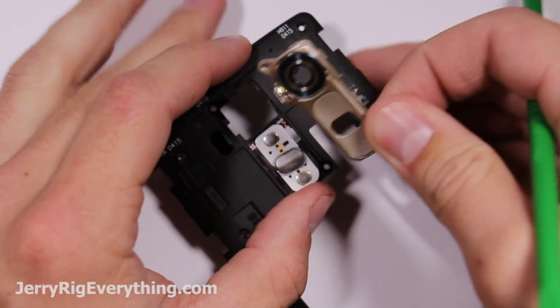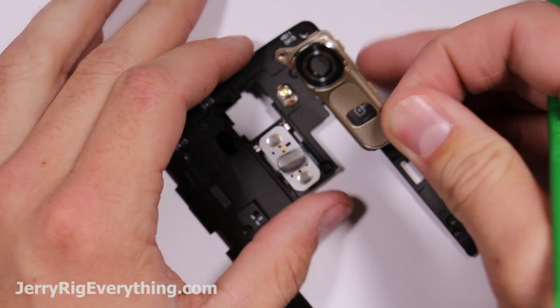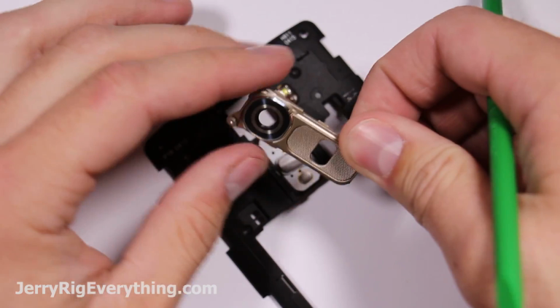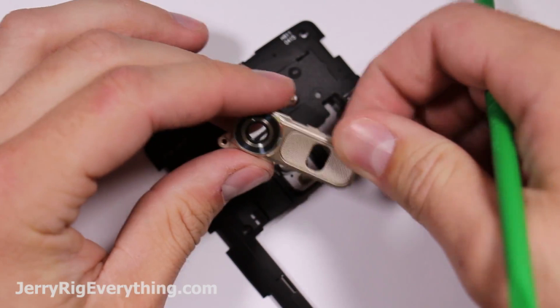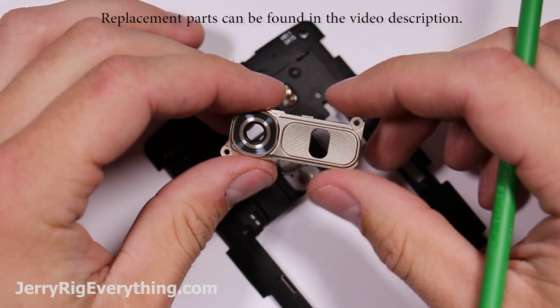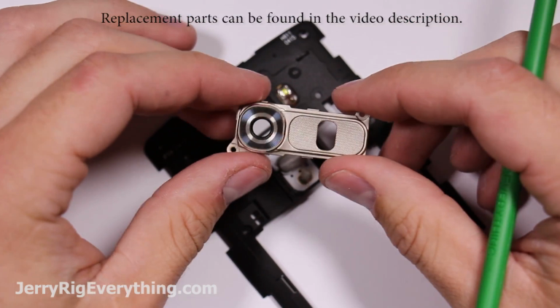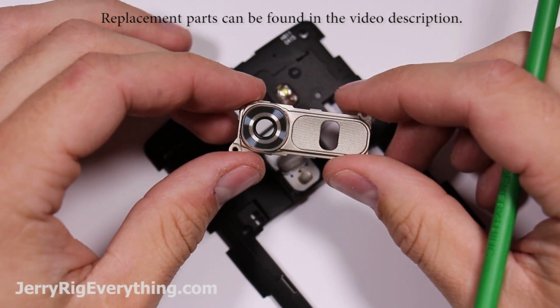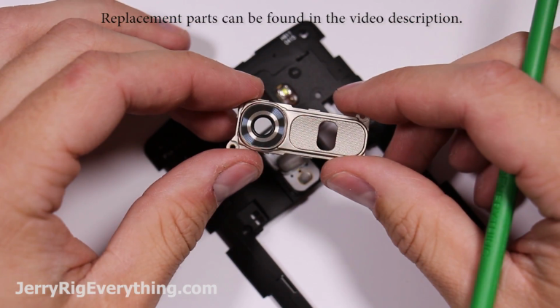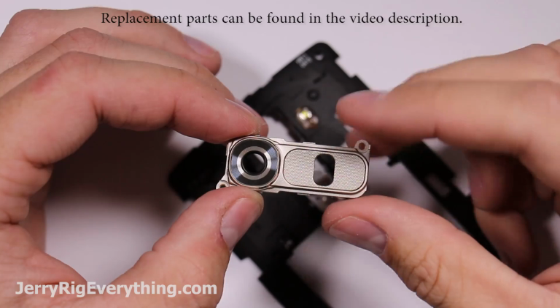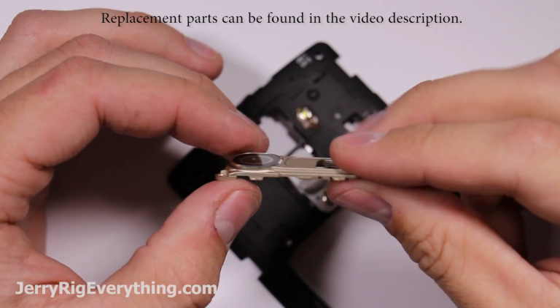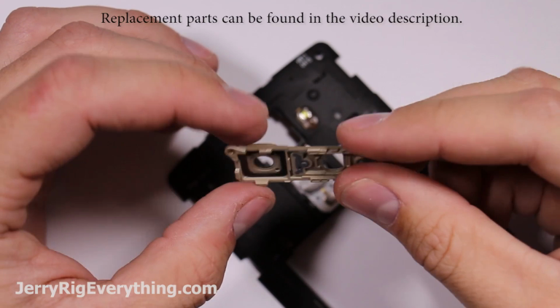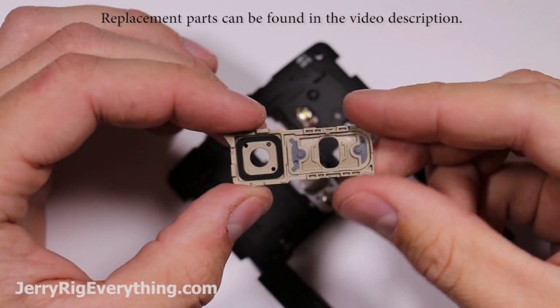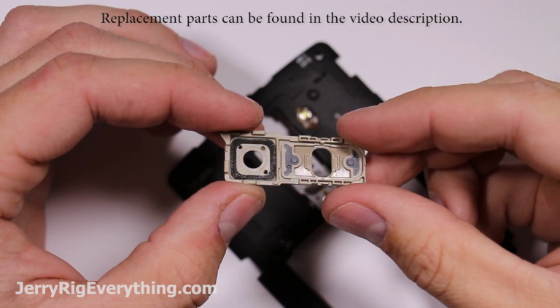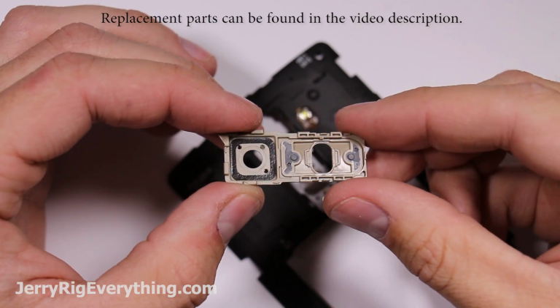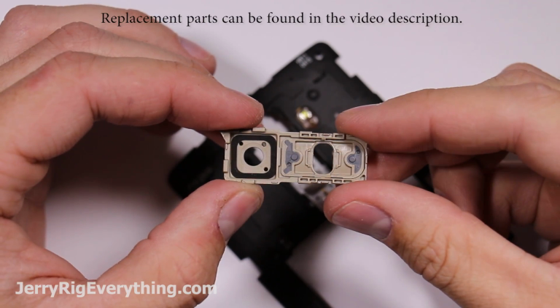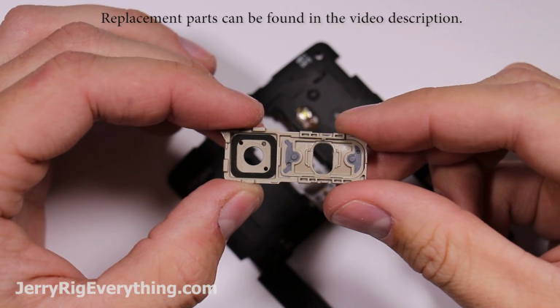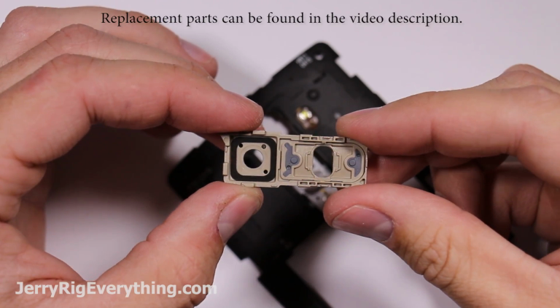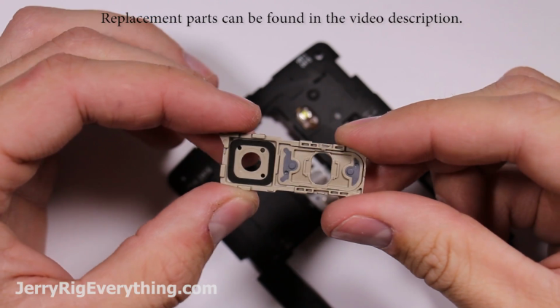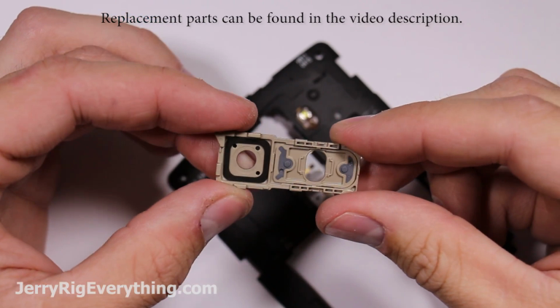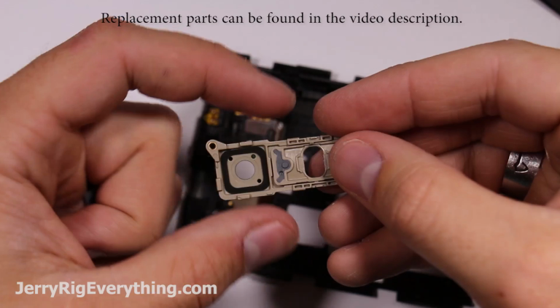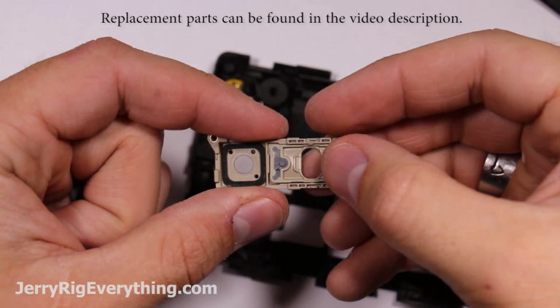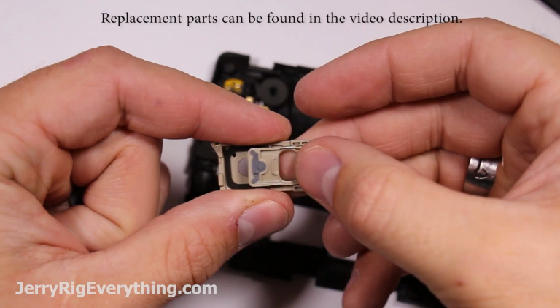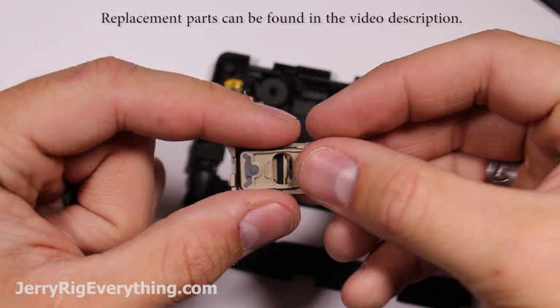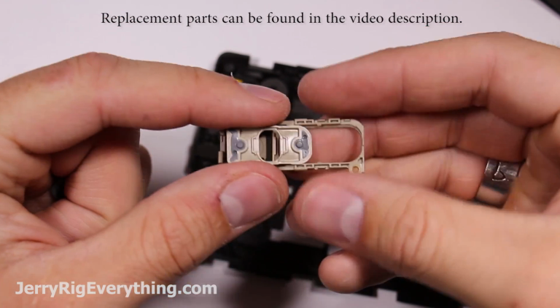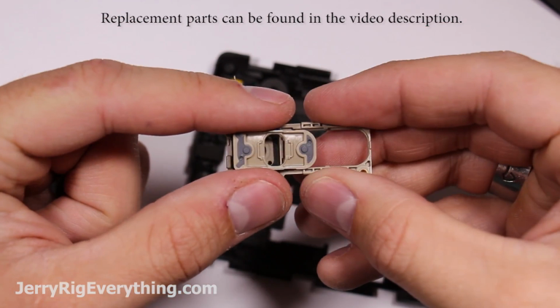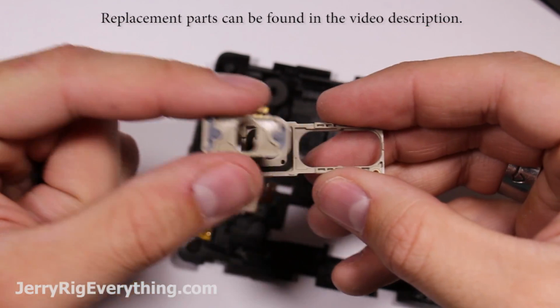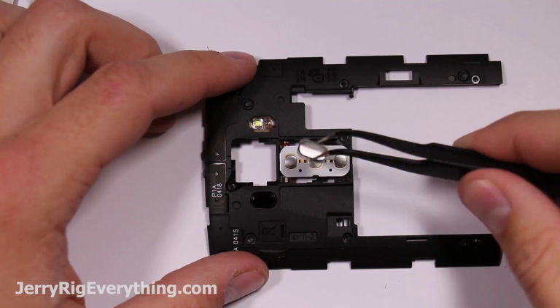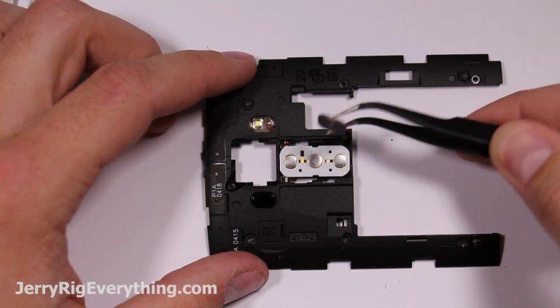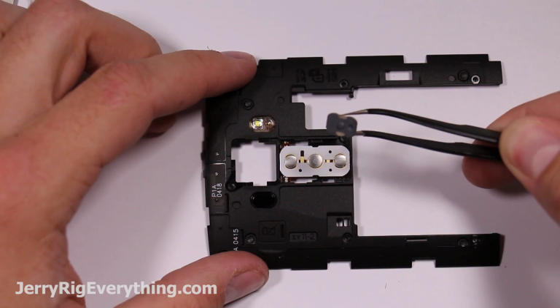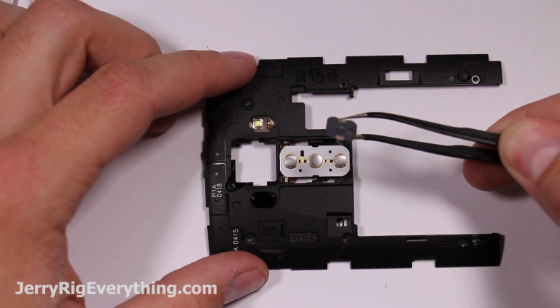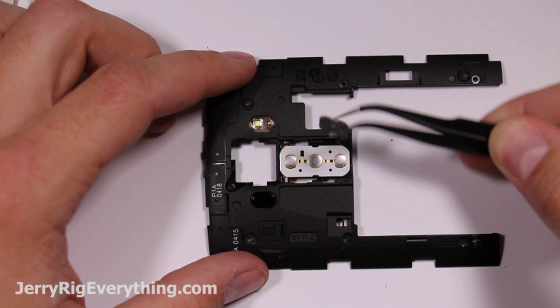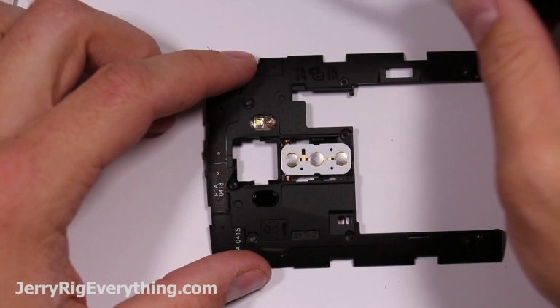Here are the volume buttons and the camera lens. Pretty straightforward and easy to replace. If your camera lens gets scratched or broken it's pretty easy to pop out and pop in a new one, which is nice considering that the camera lens is easy to scratch.